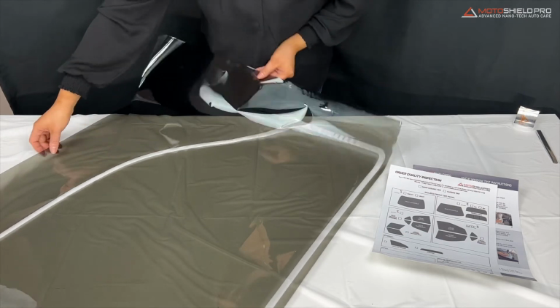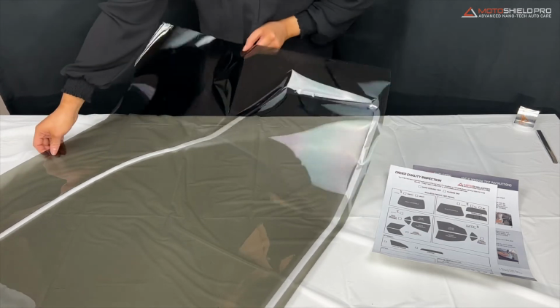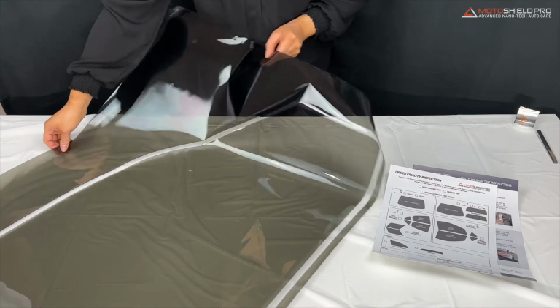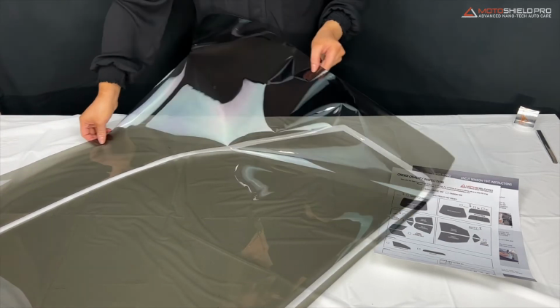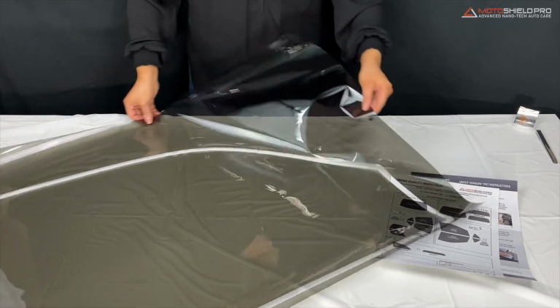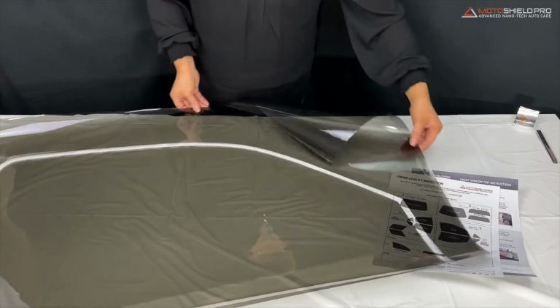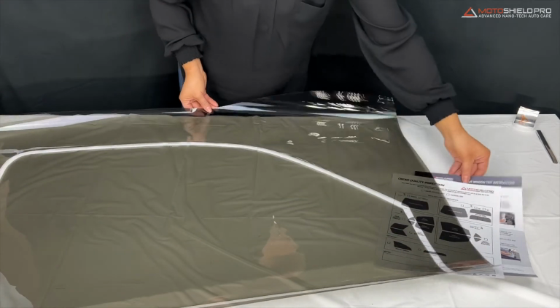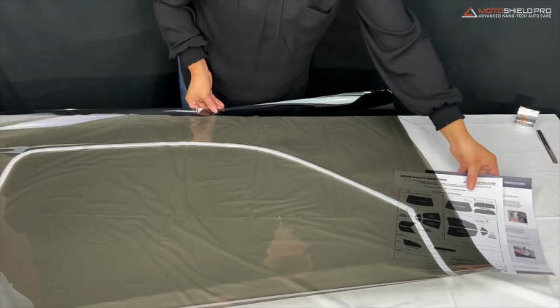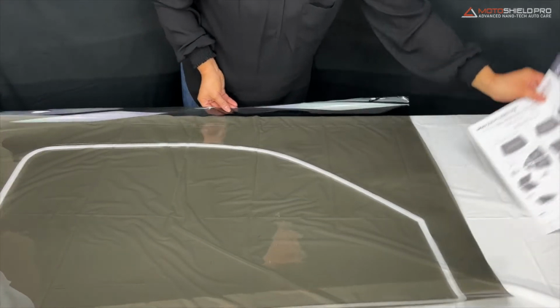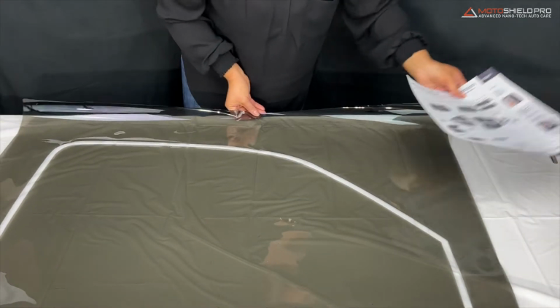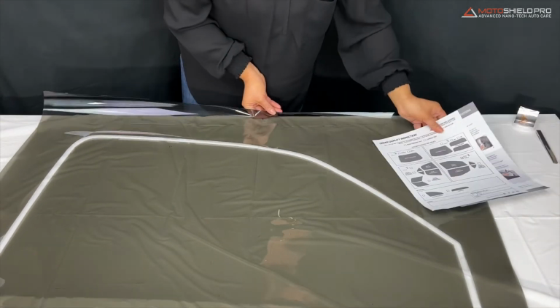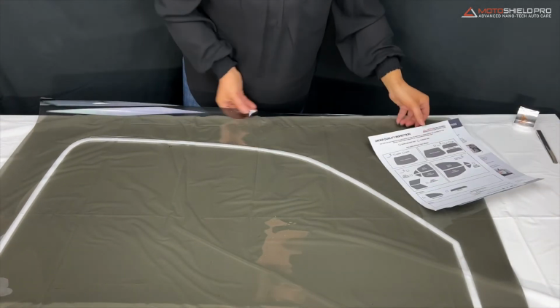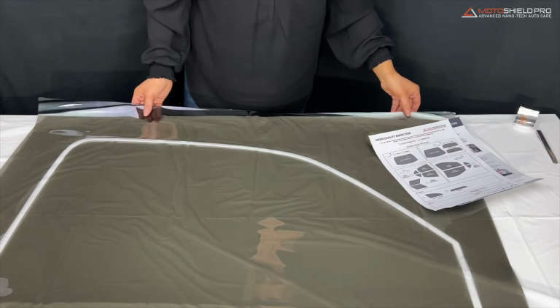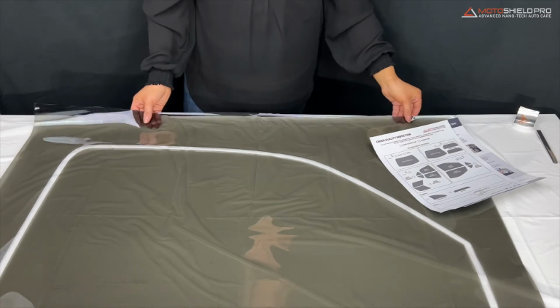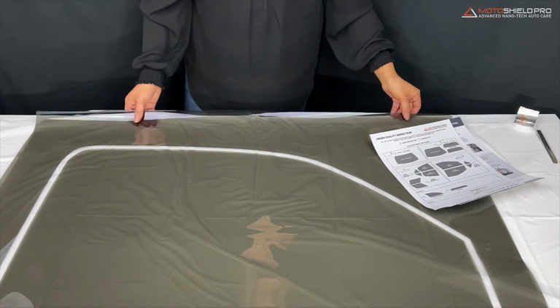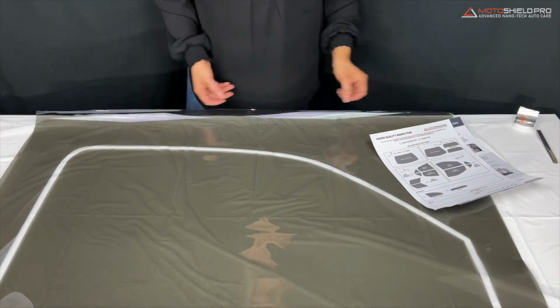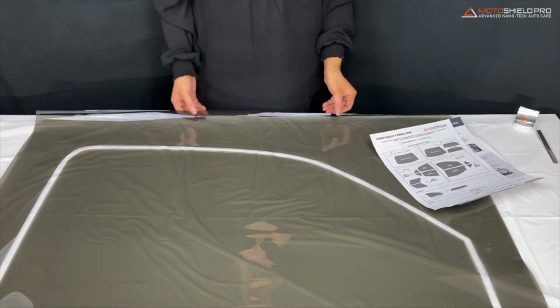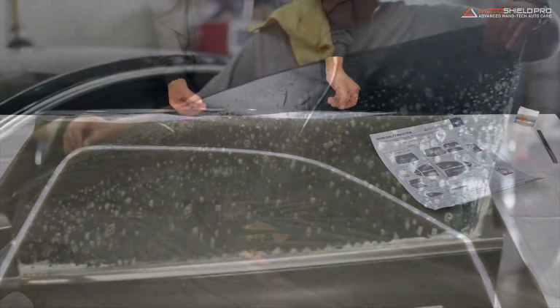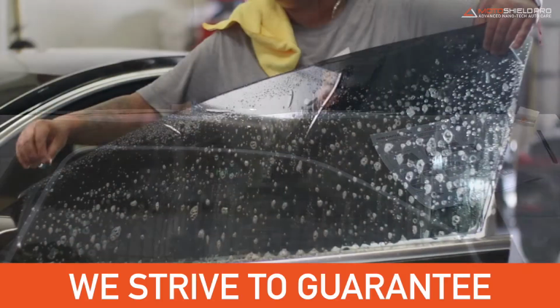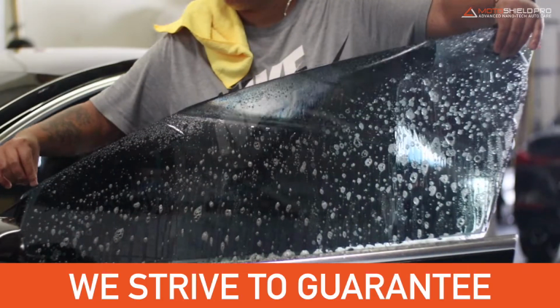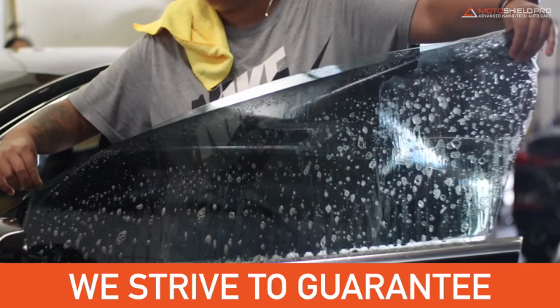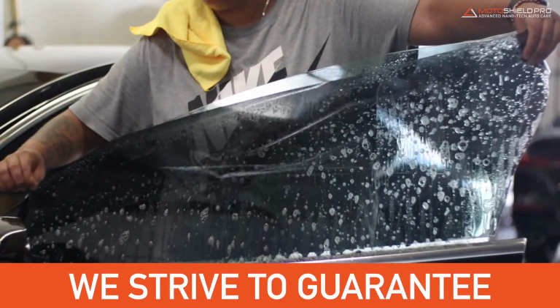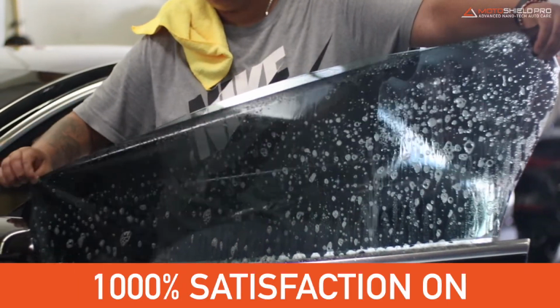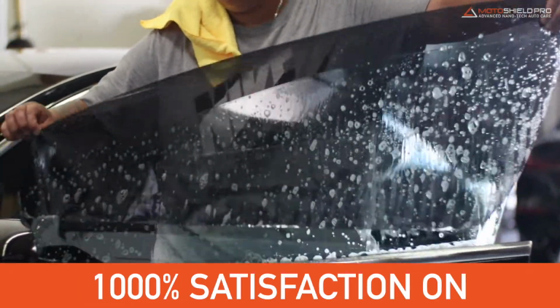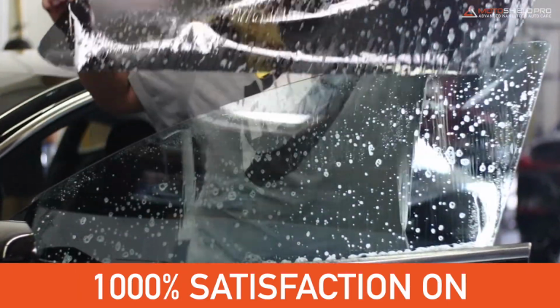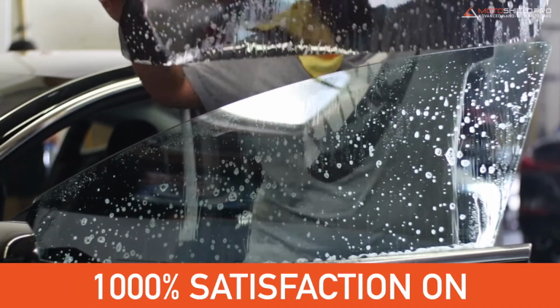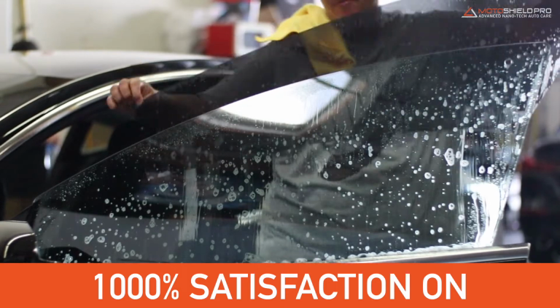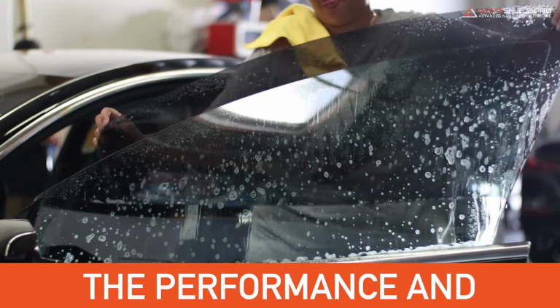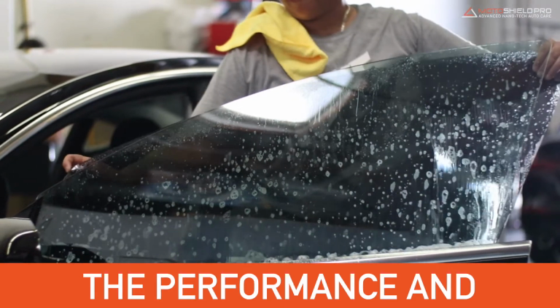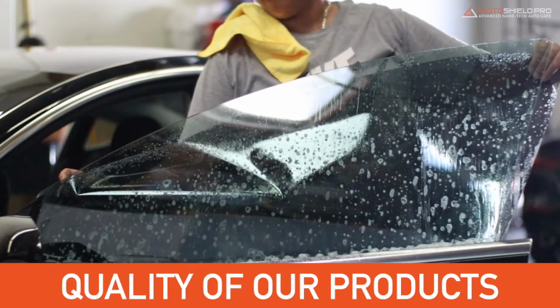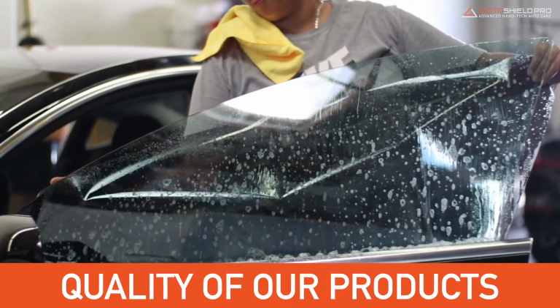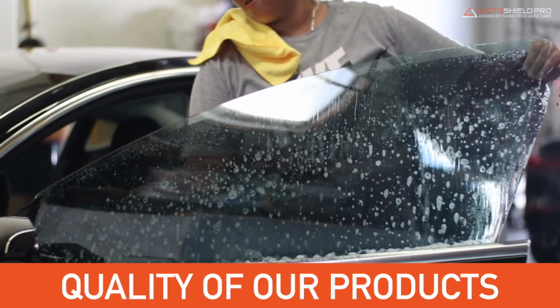This will also be the best time to inspect the film for any potential dents, scratches, and sizing. We strive to guarantee 1000% satisfaction on the performance and quality of our products.